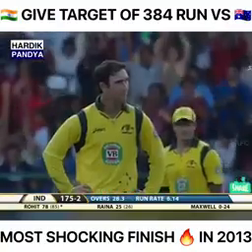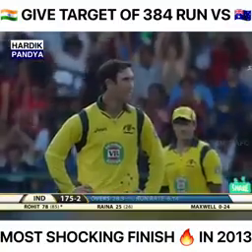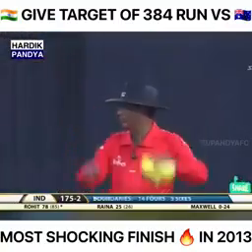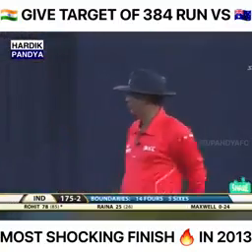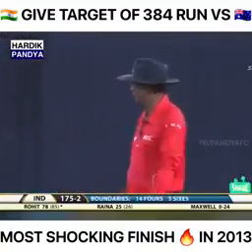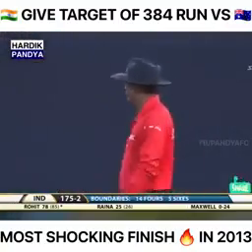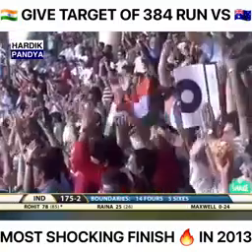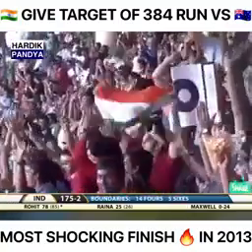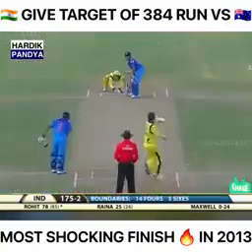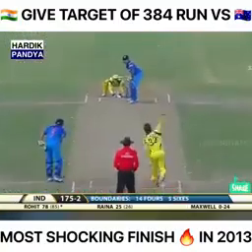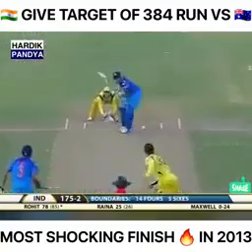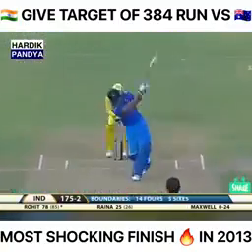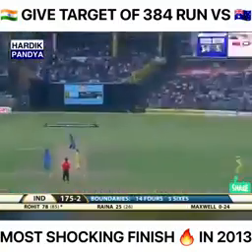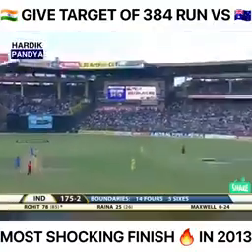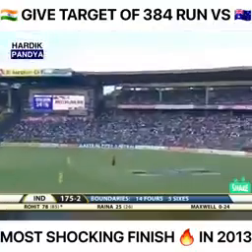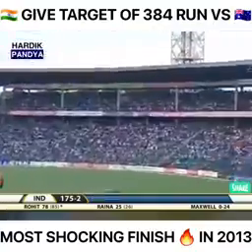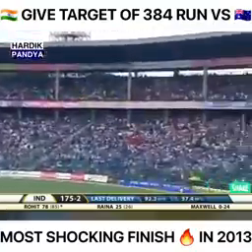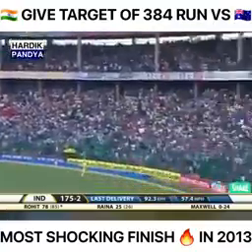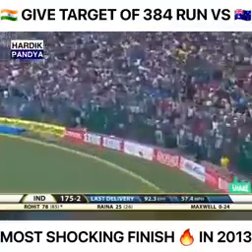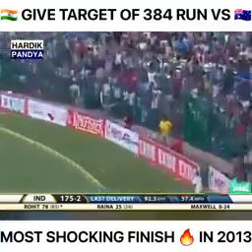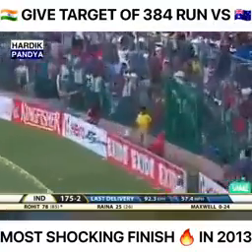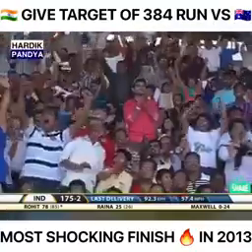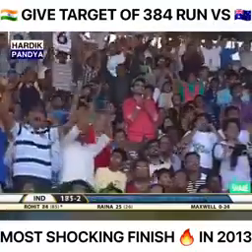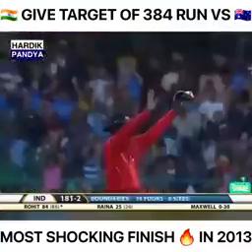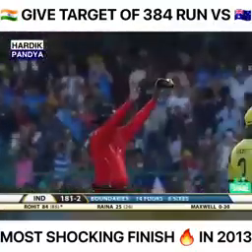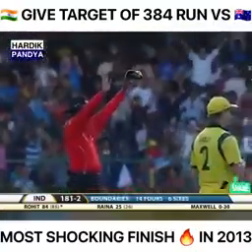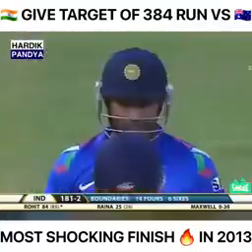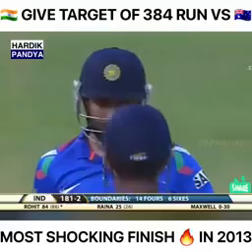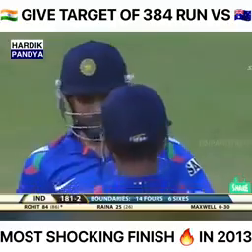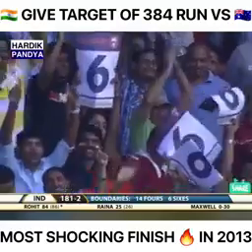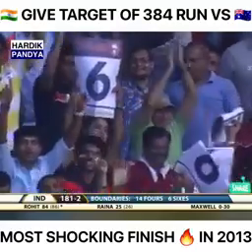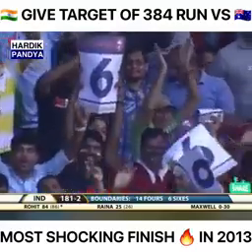Rohit Sharma's got the markers set now — this time over mid-wicket and the same result. He's taking Maxwell on, and very rightly so.